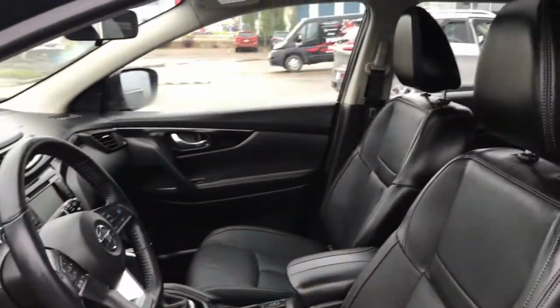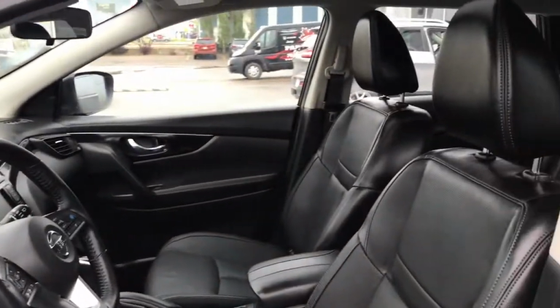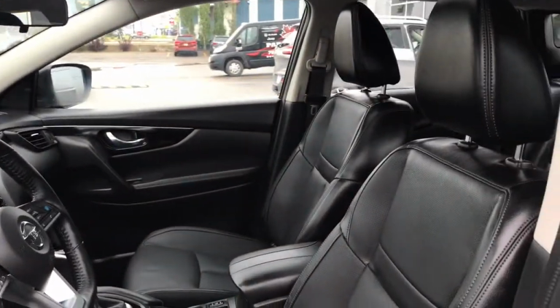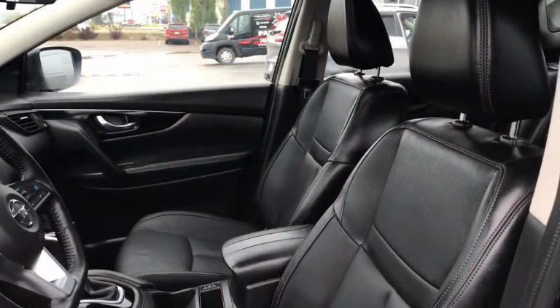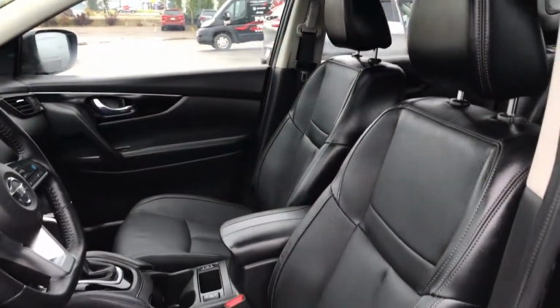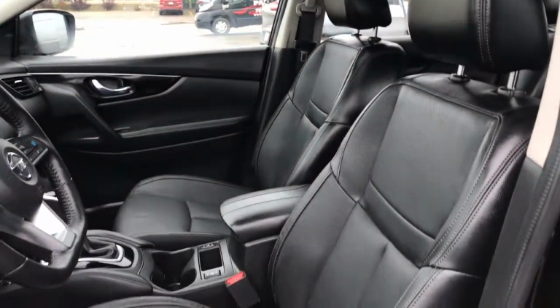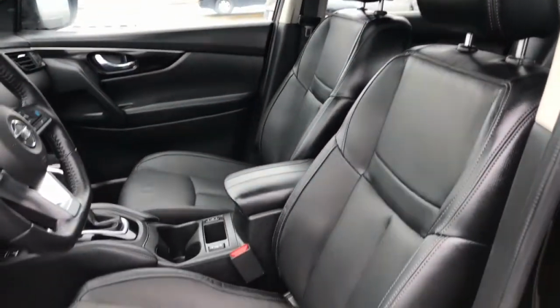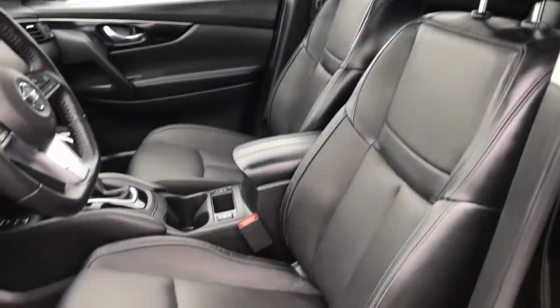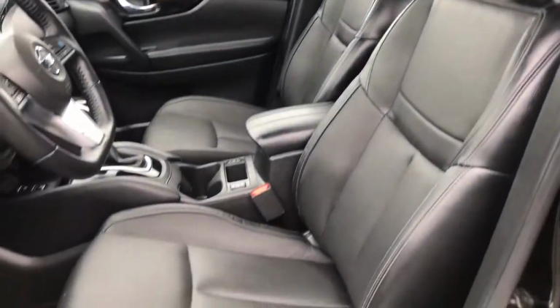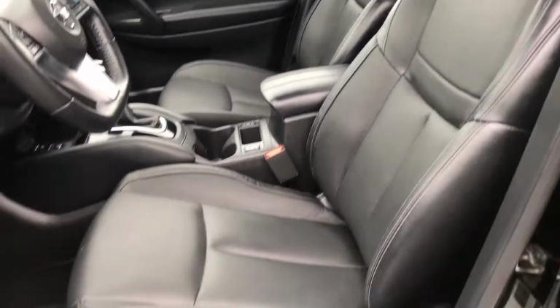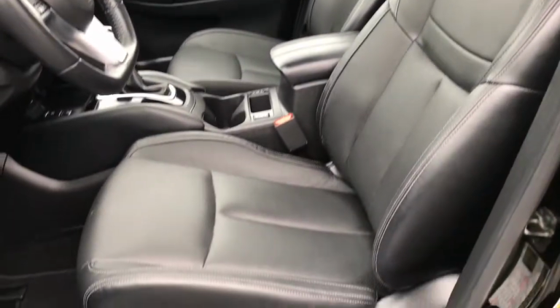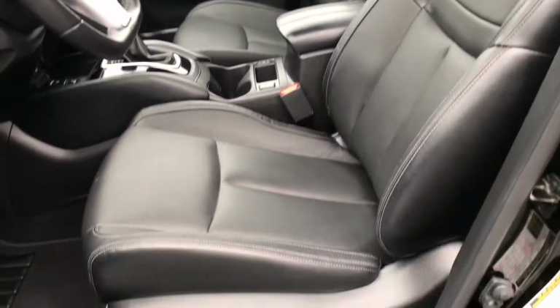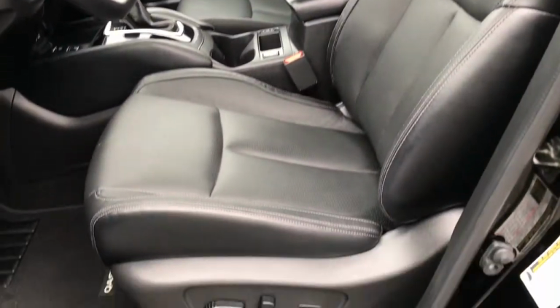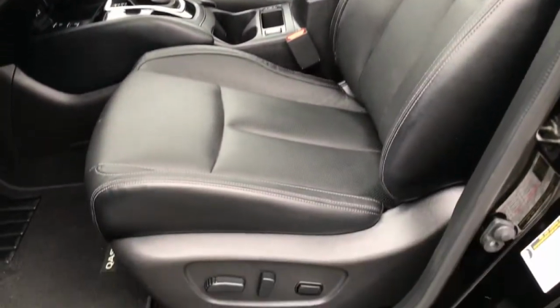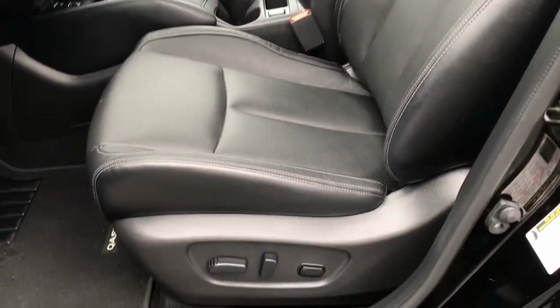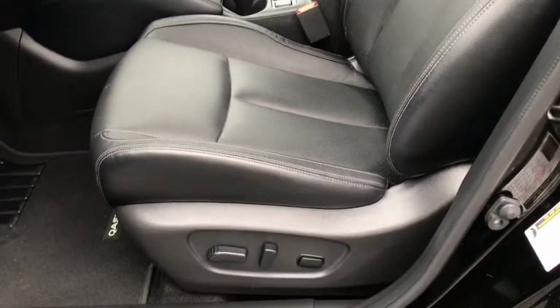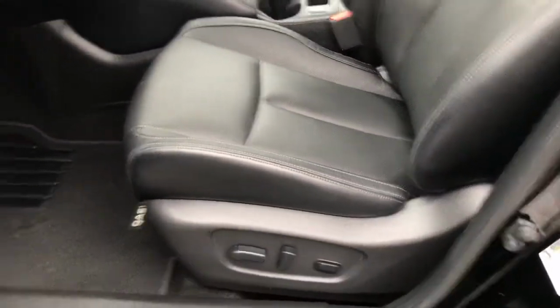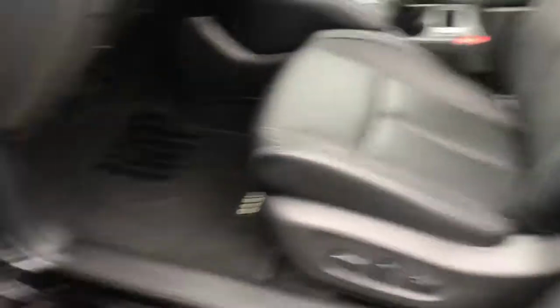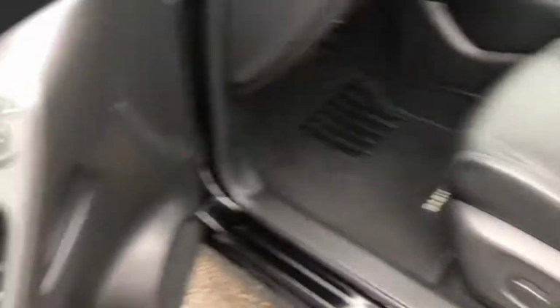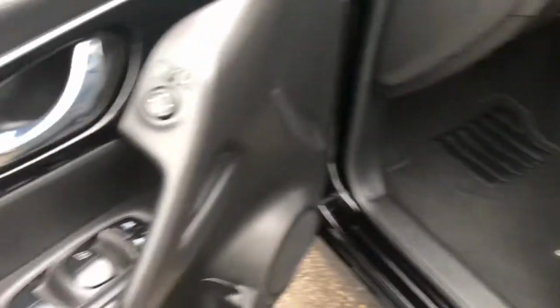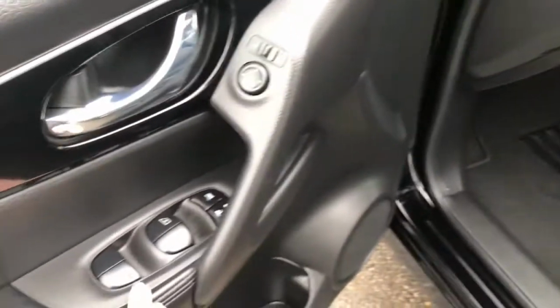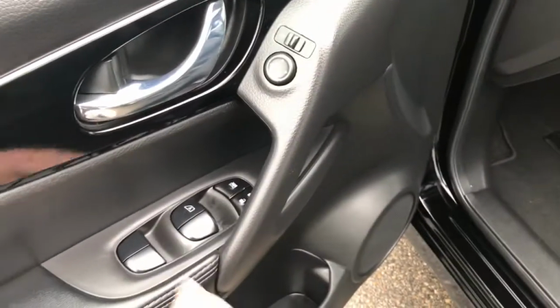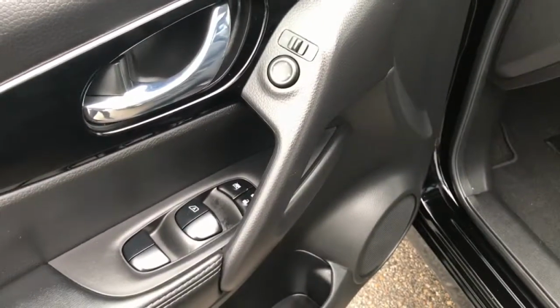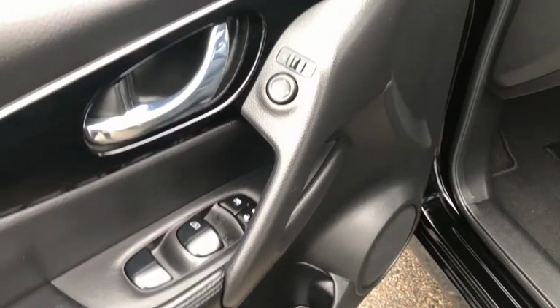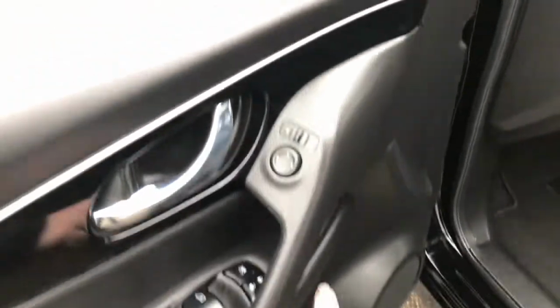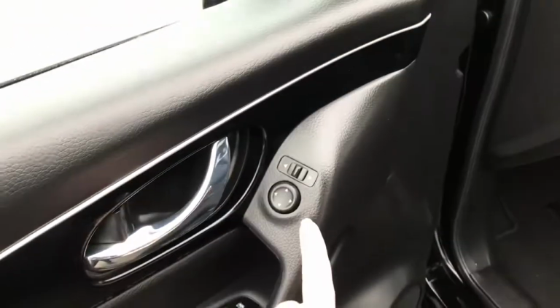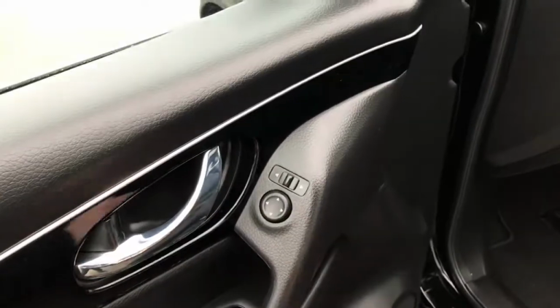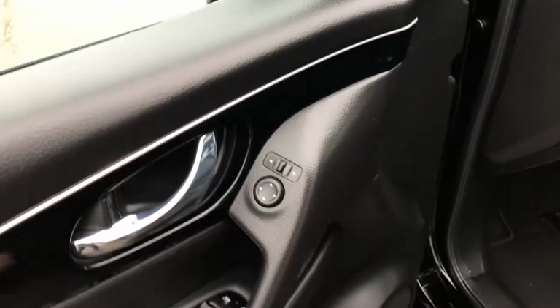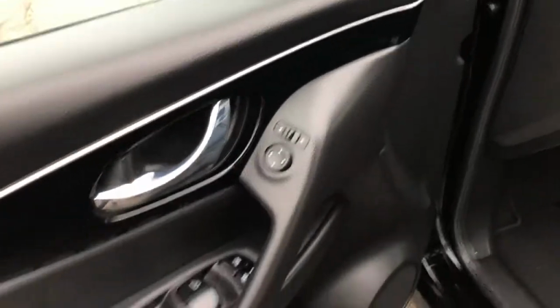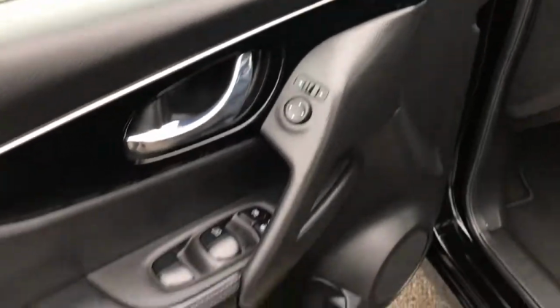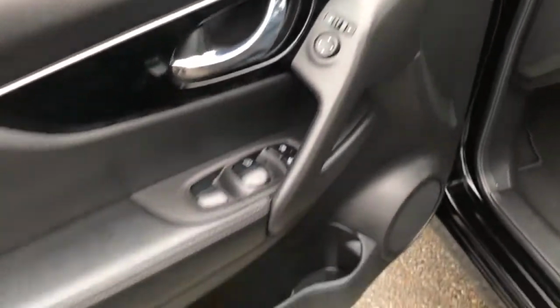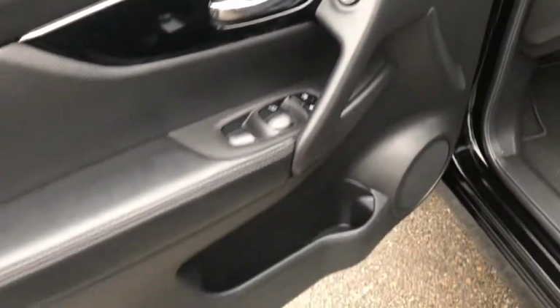Located inside you have these gorgeous black leather seats. Now the driver's seat is powered. You do have your power windows, power locks, and adjustable mirrors just inside the door here.